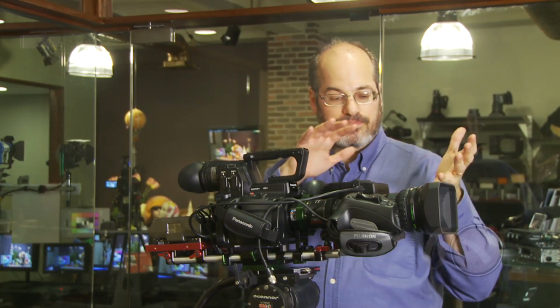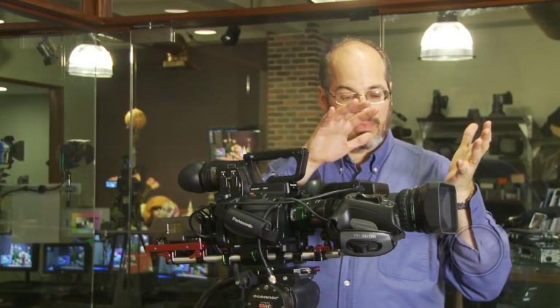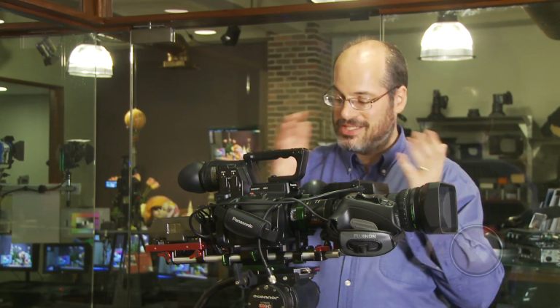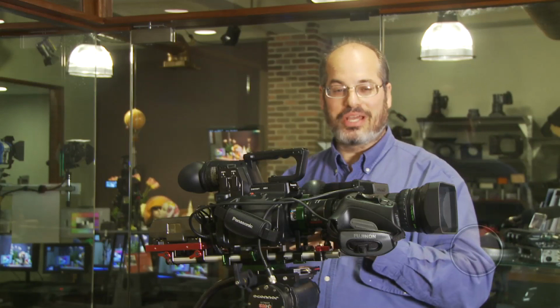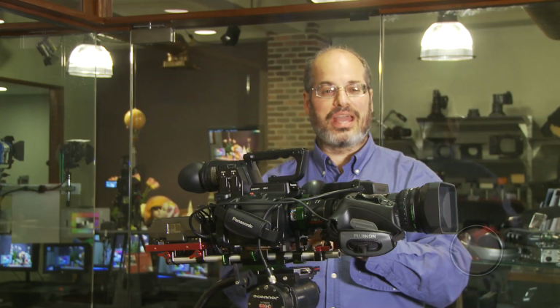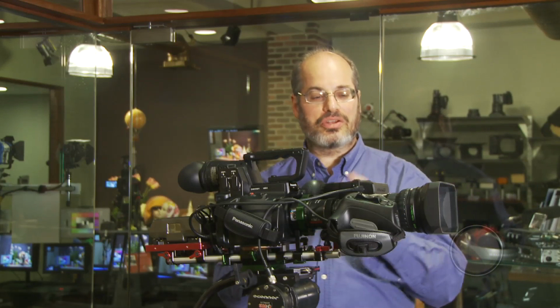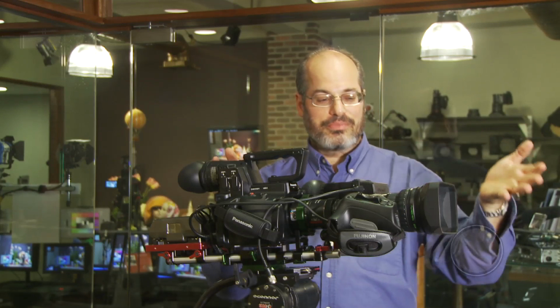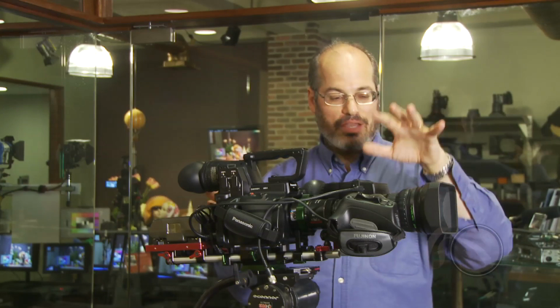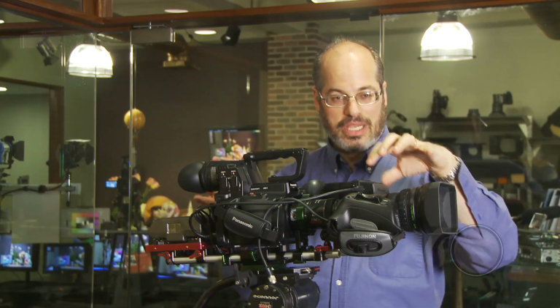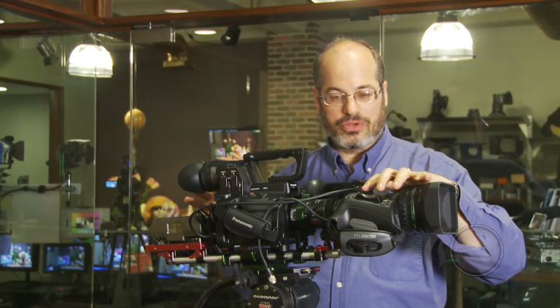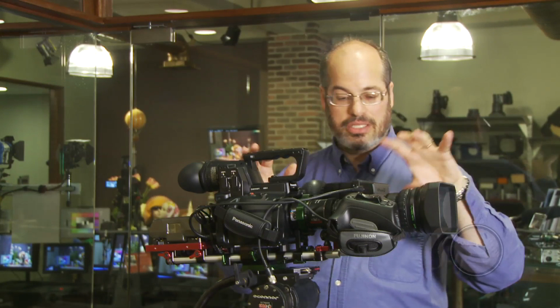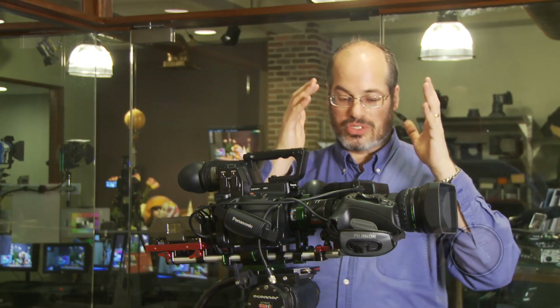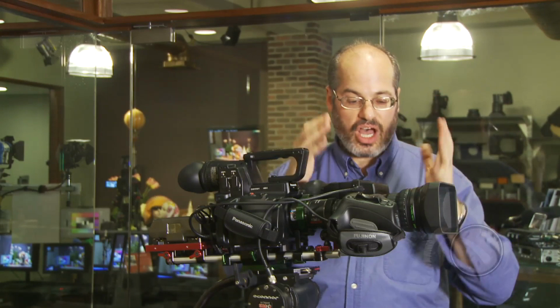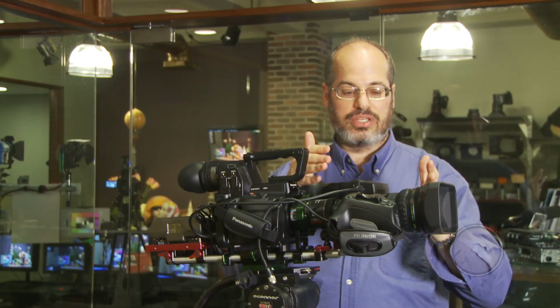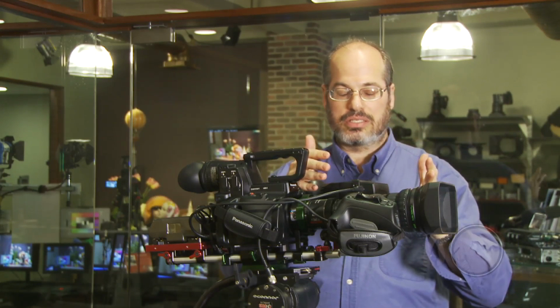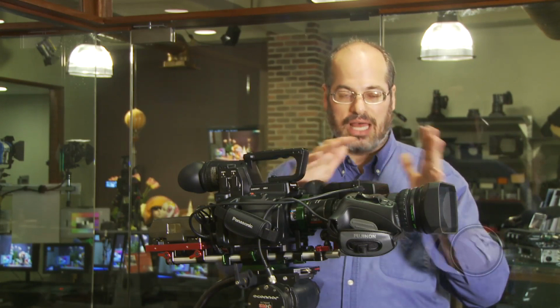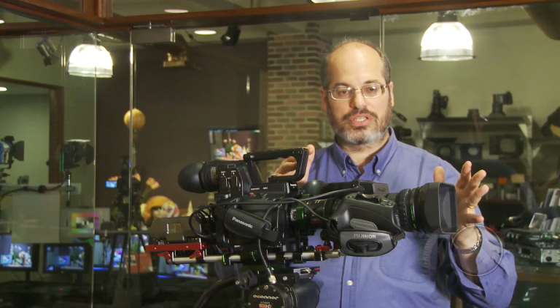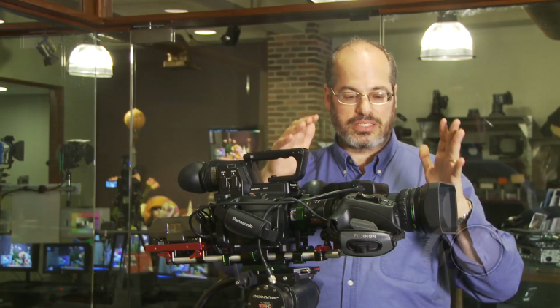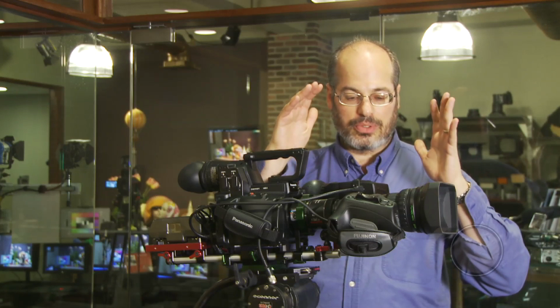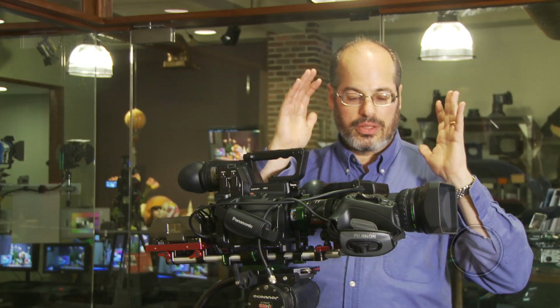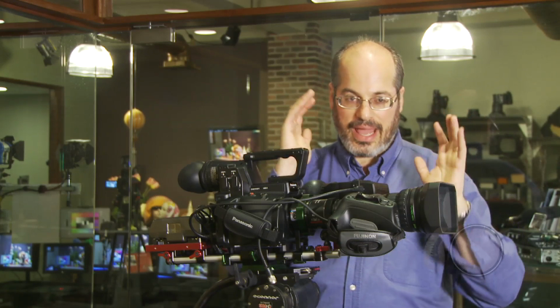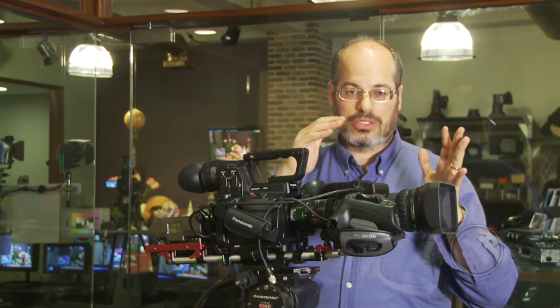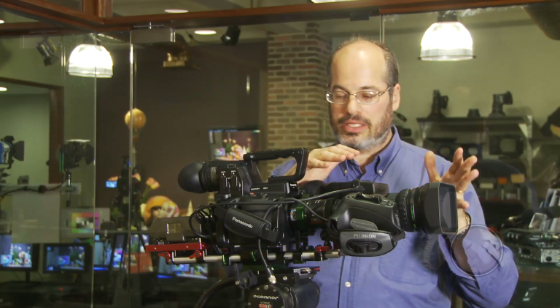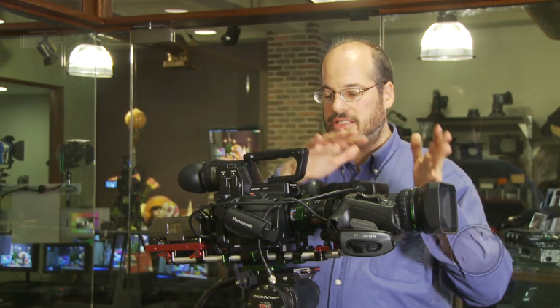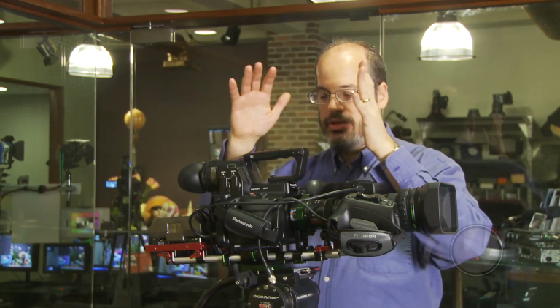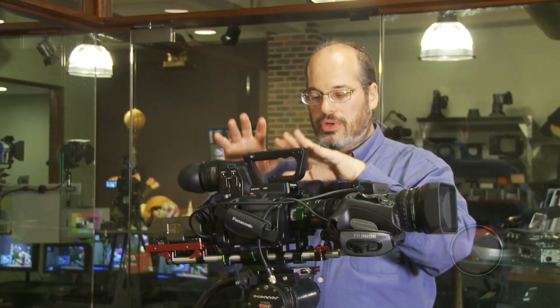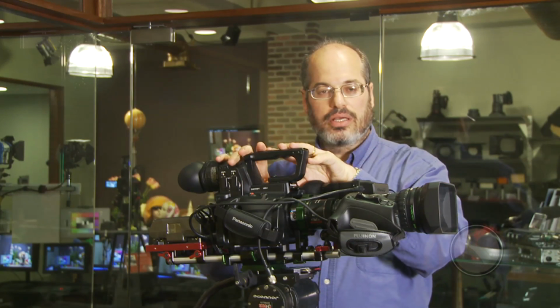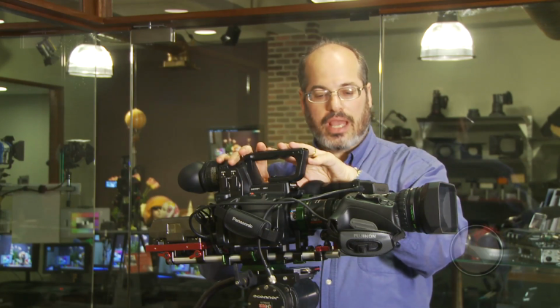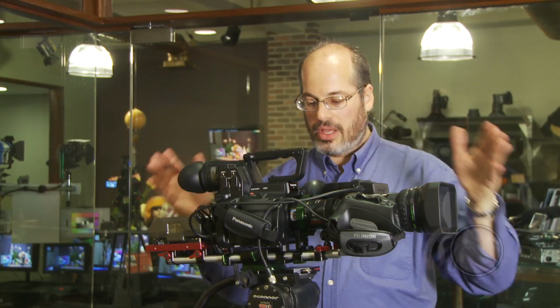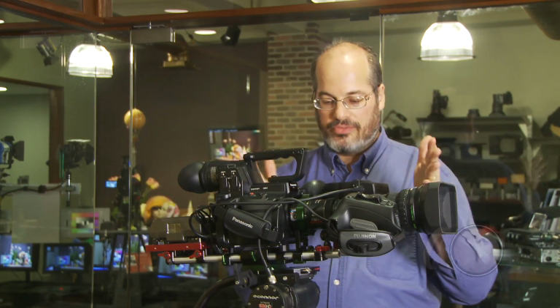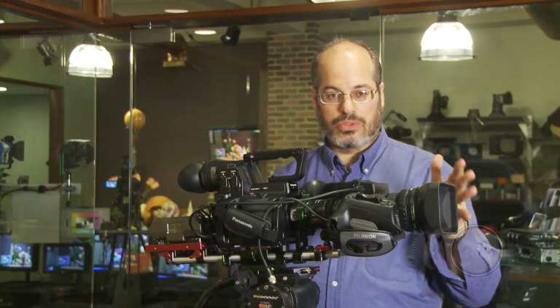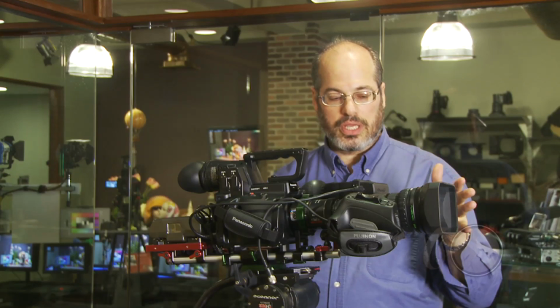But this is also nice on the AF100 because now you can take a two-thirds inch lens. There are tons of these lenses in lots of different sizes available. They're excellent quality glass, and you can put them on this camera and you have a nice little shooting kit.